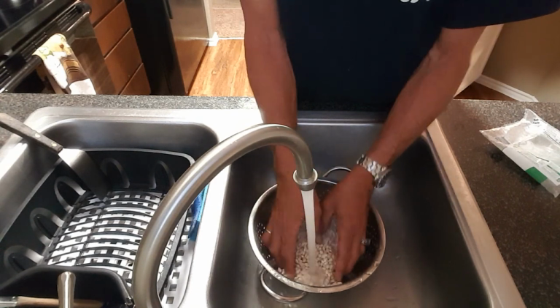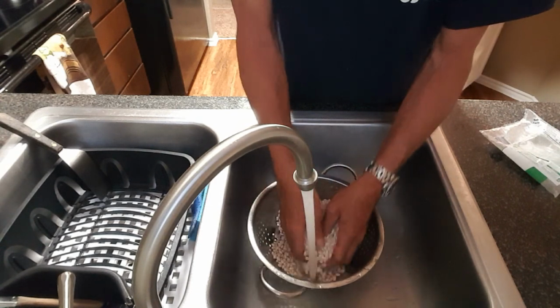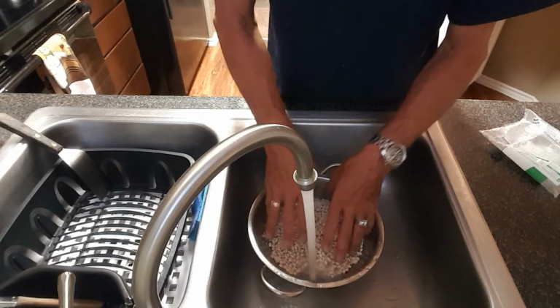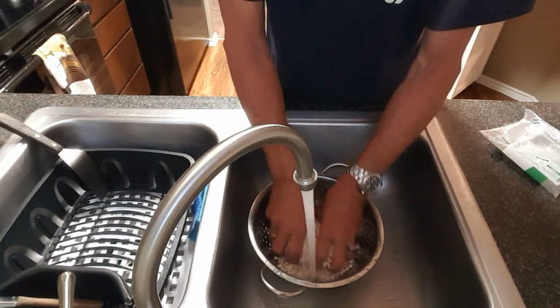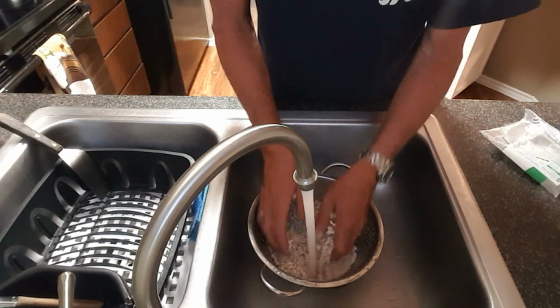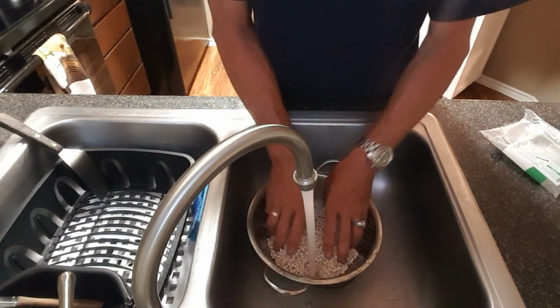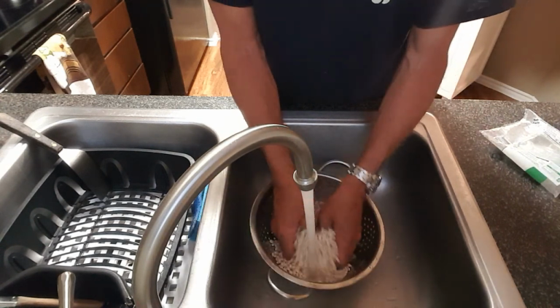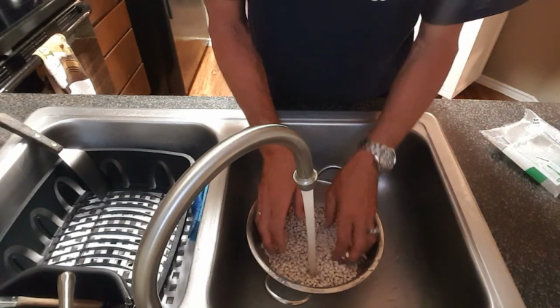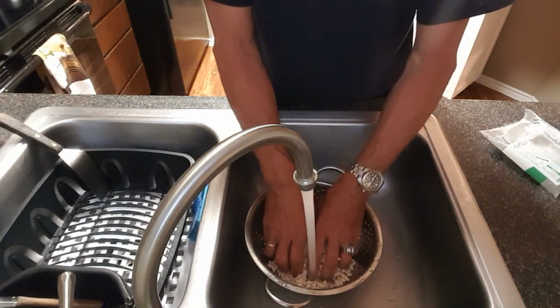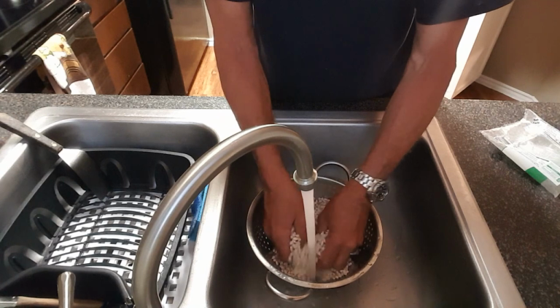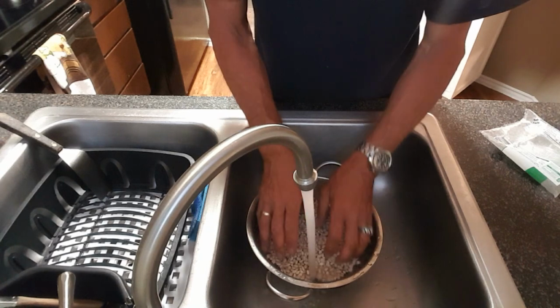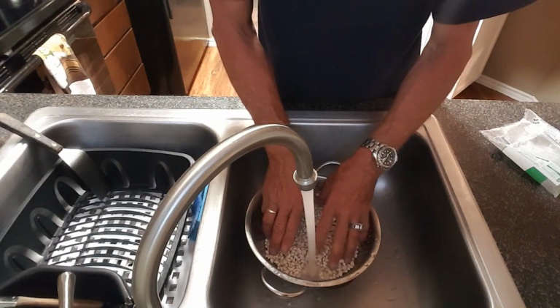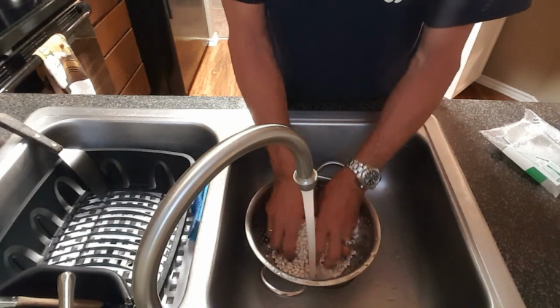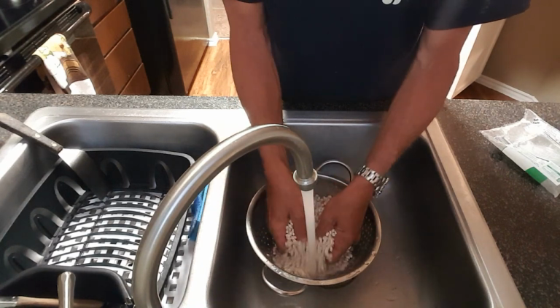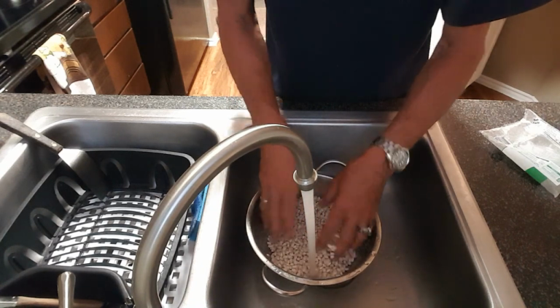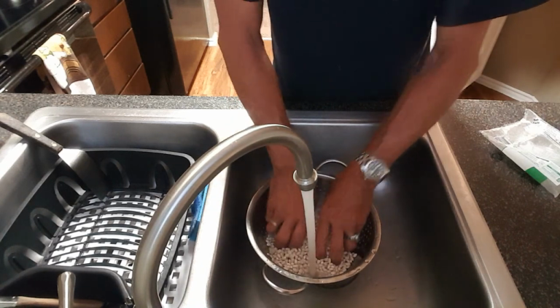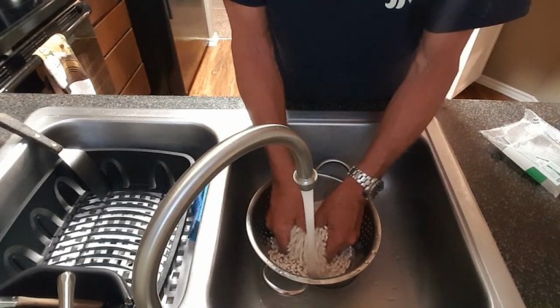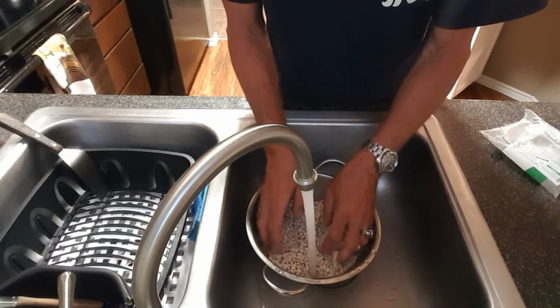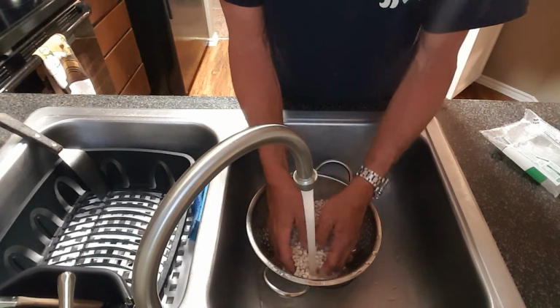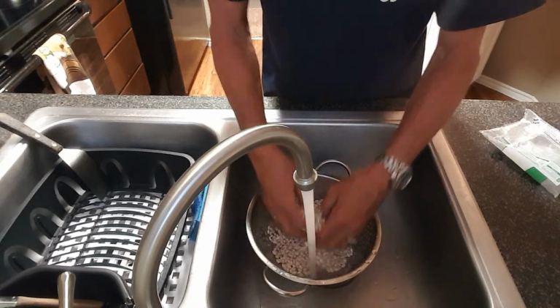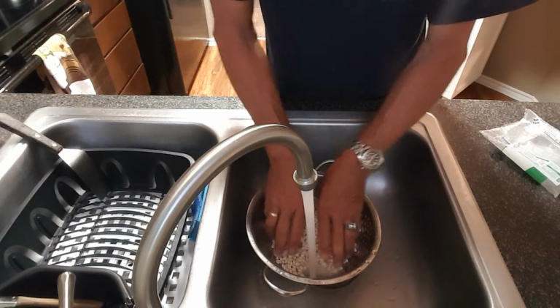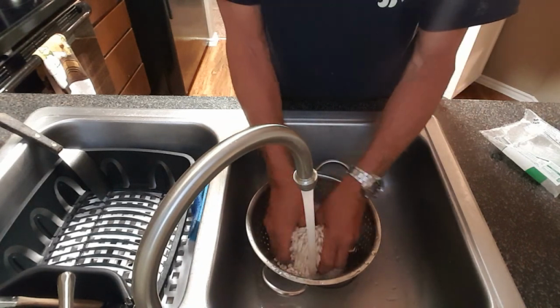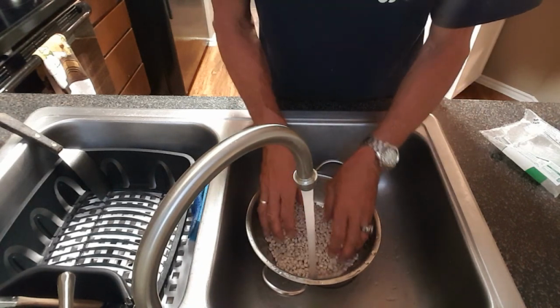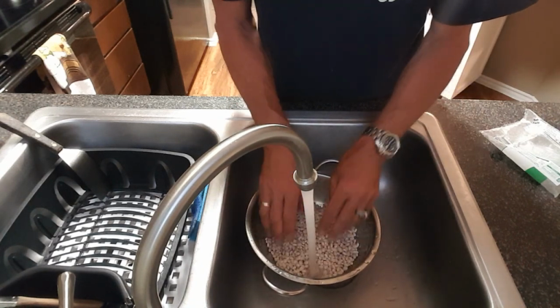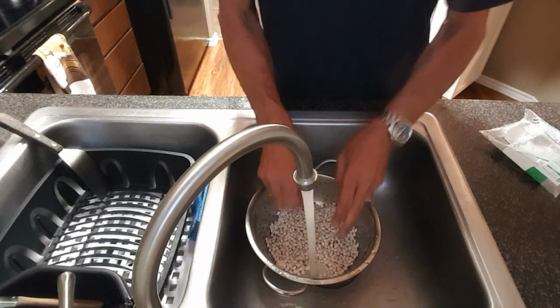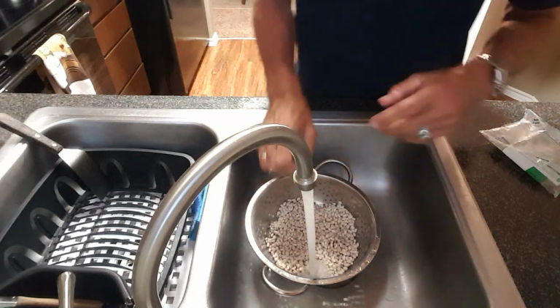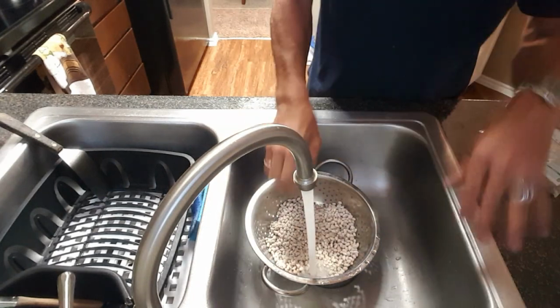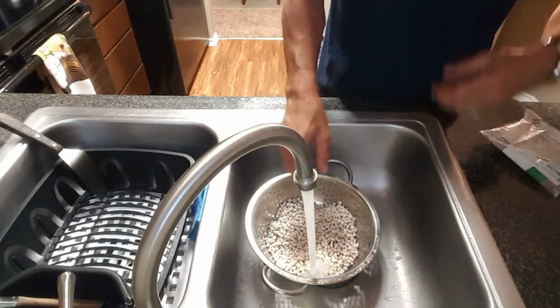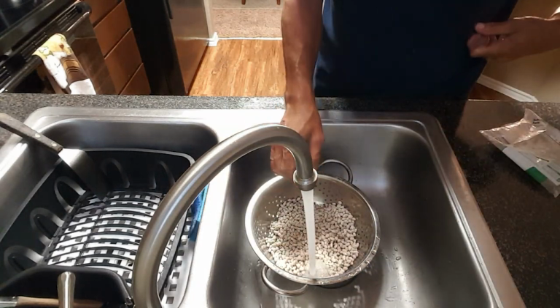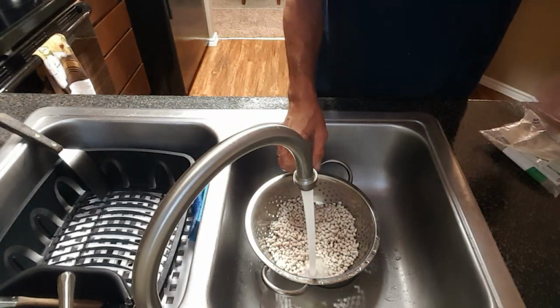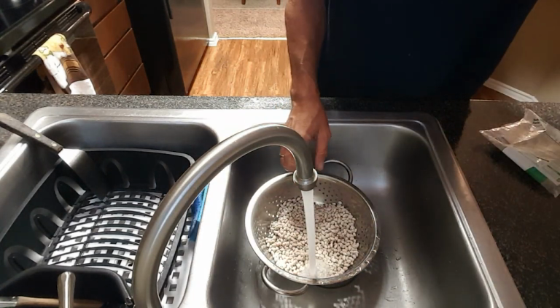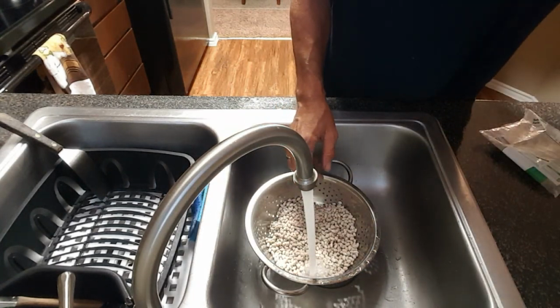A lot of people say you don't need to do that. You can do a quick soak method. It's just the way my grandmother and my parents did it. Softens them up and reduces cook time overall once you get all your other ingredients in there.